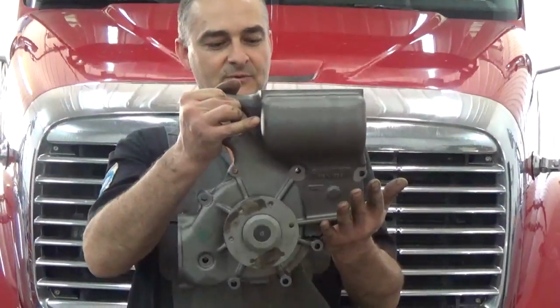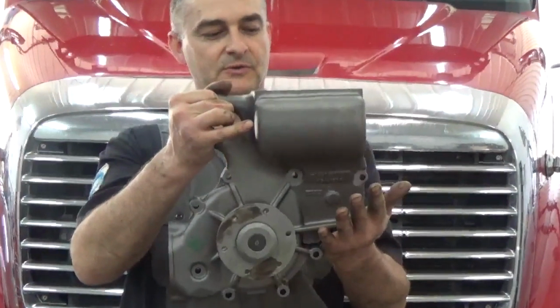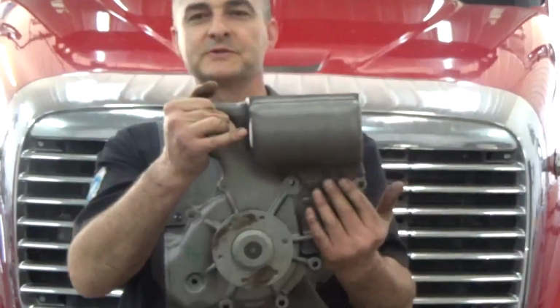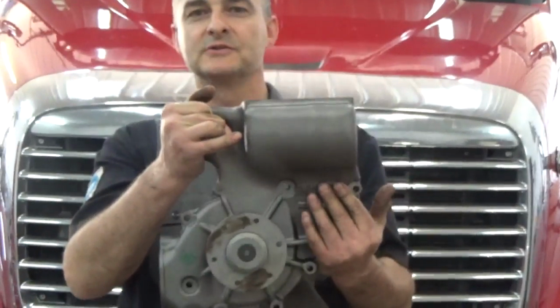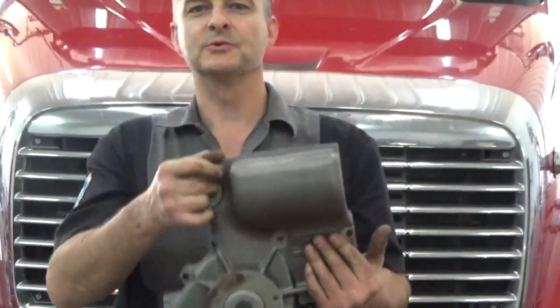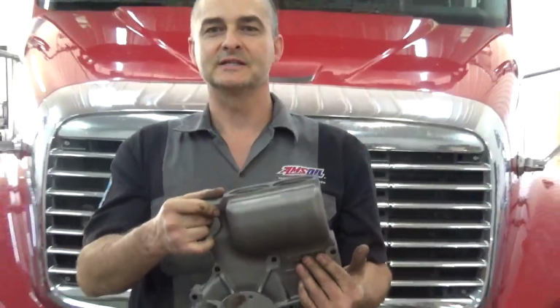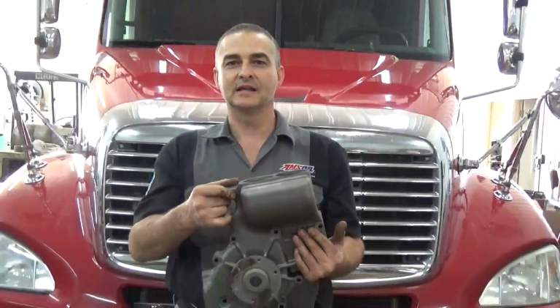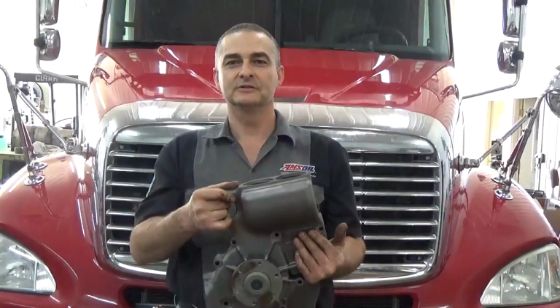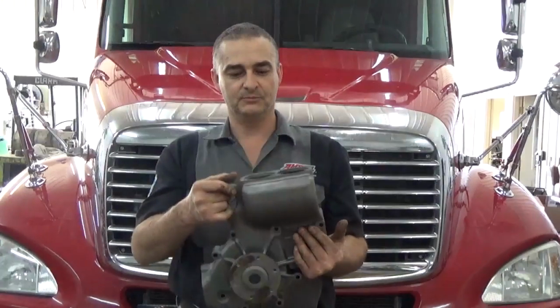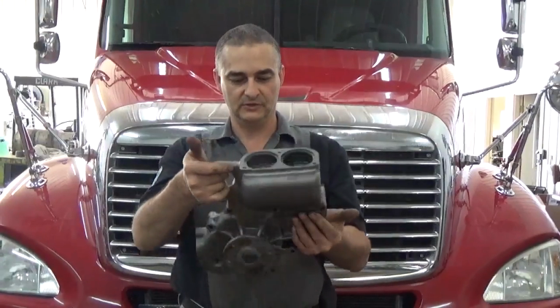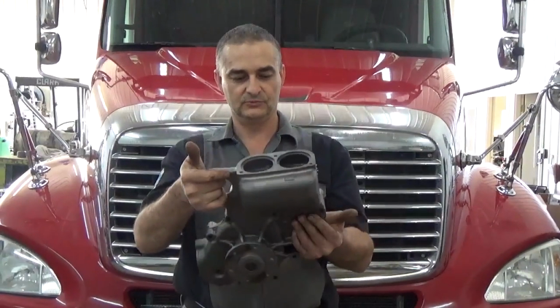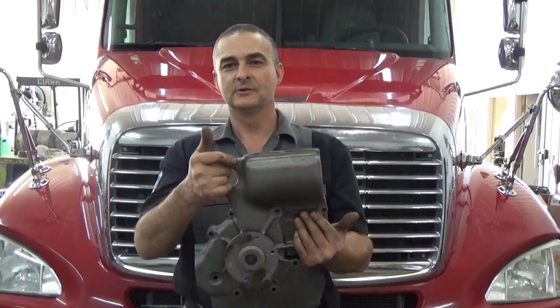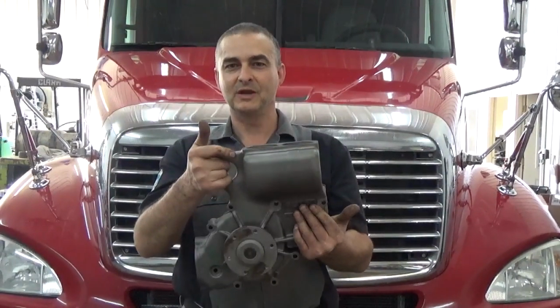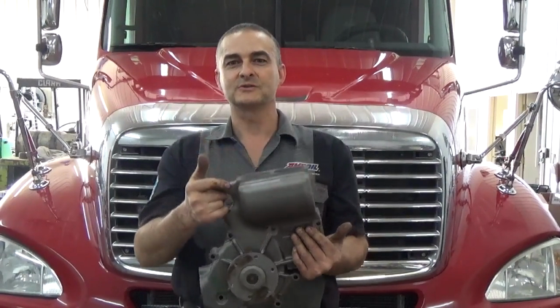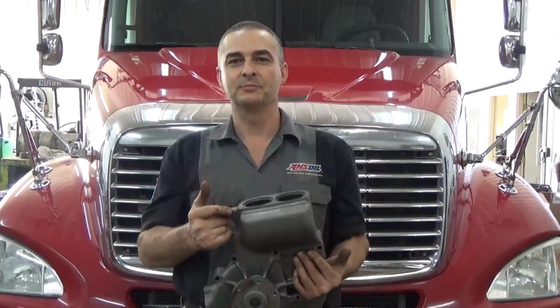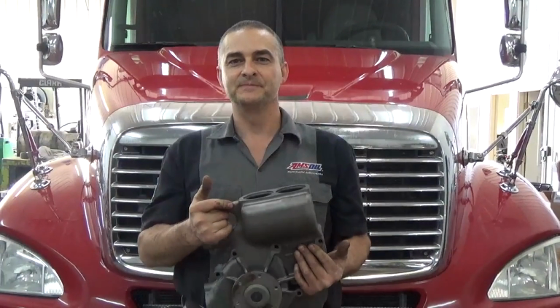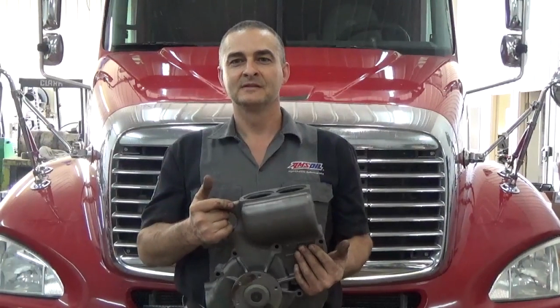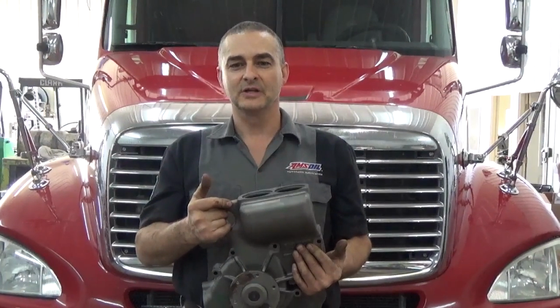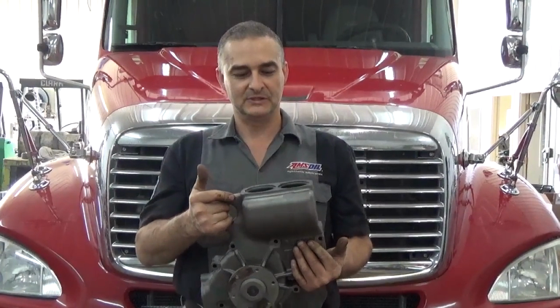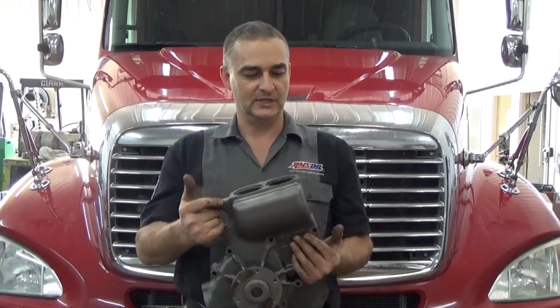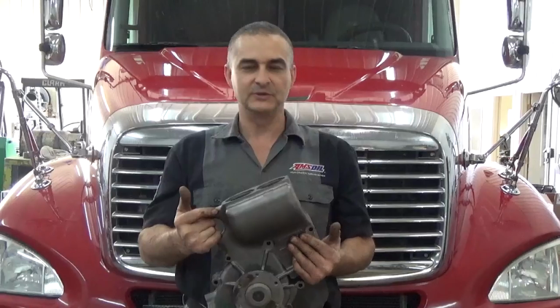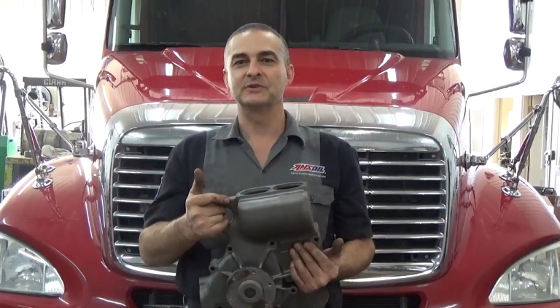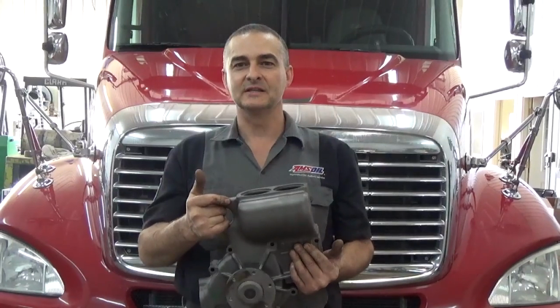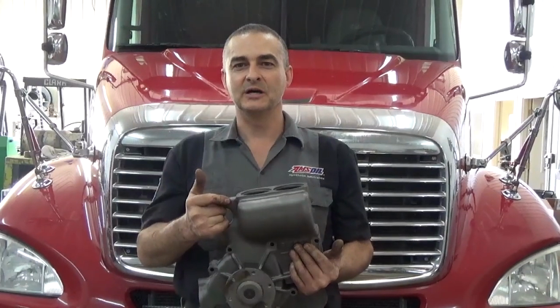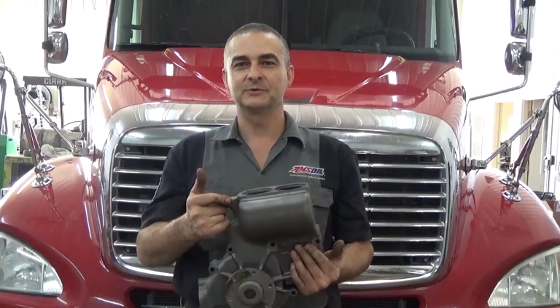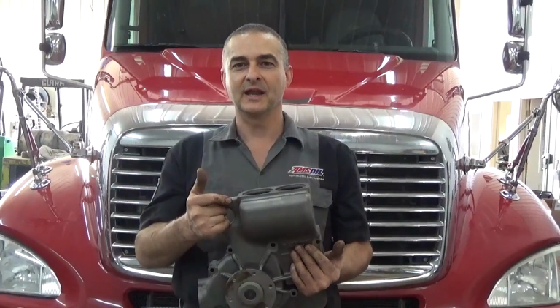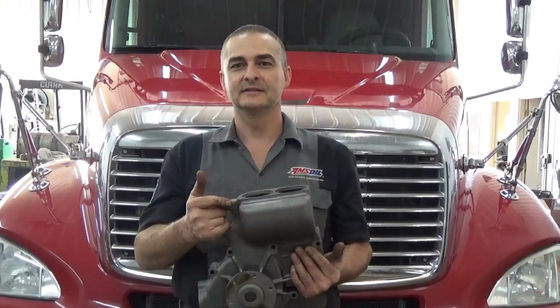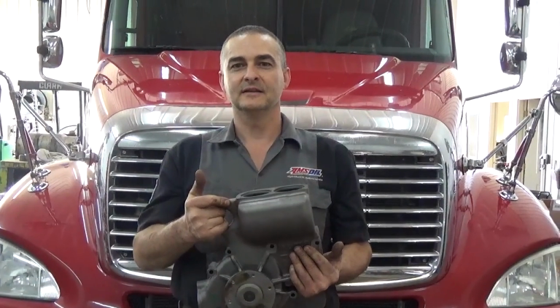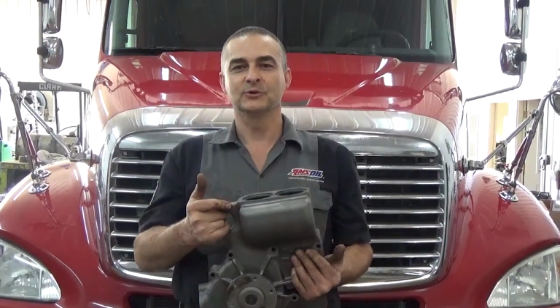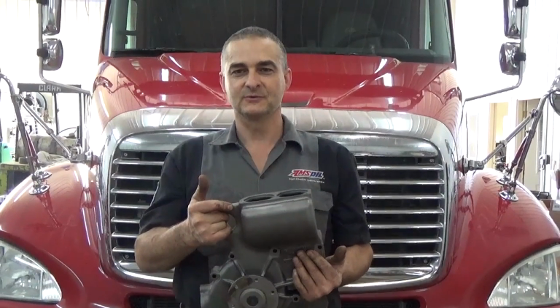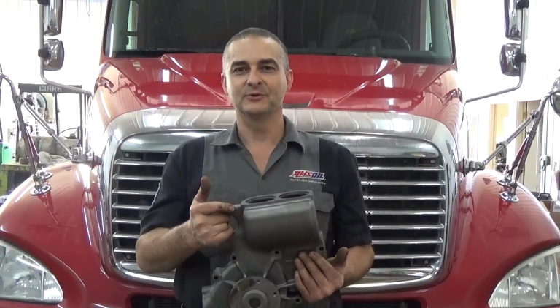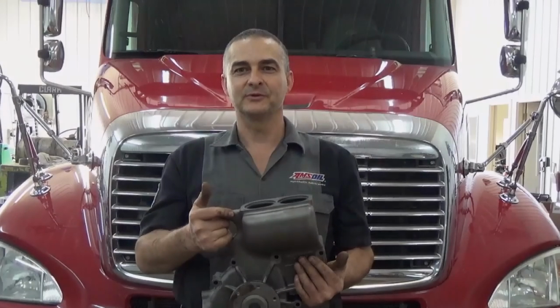We're going to go through the procedure and show you what it takes to take that out and put in a new remanufactured water pump. I'm going to show you some of the things that need to come off in order to get at it, and we'll get started with that and we'll get back with you.